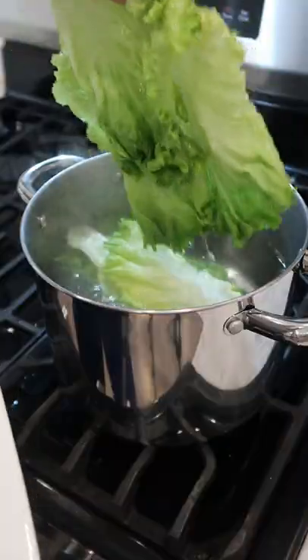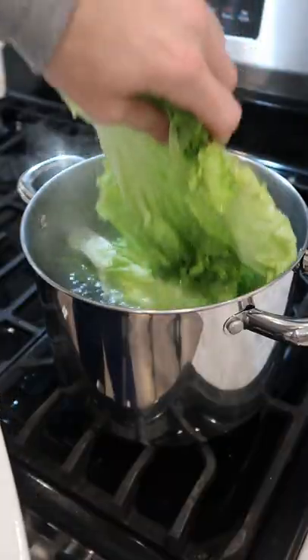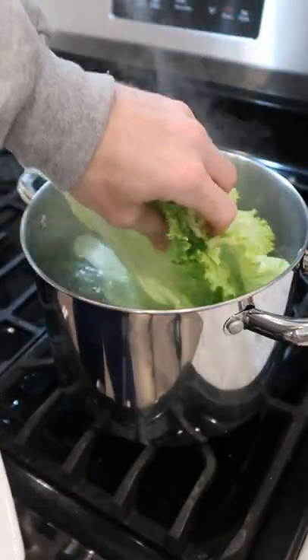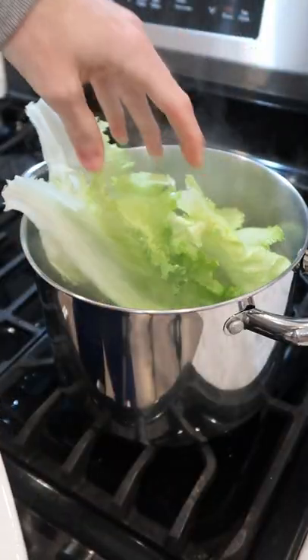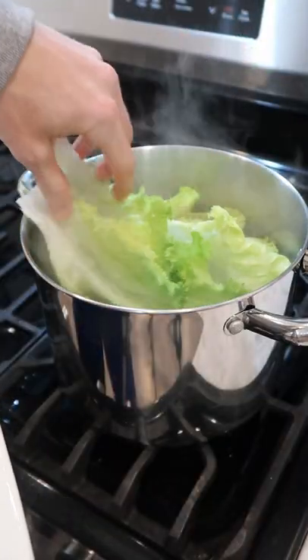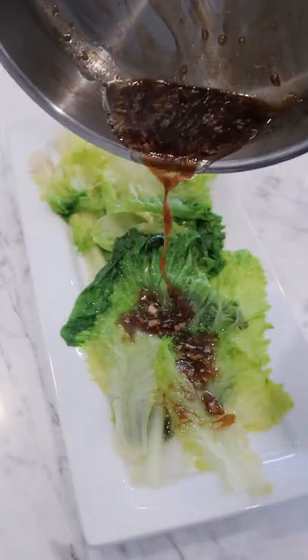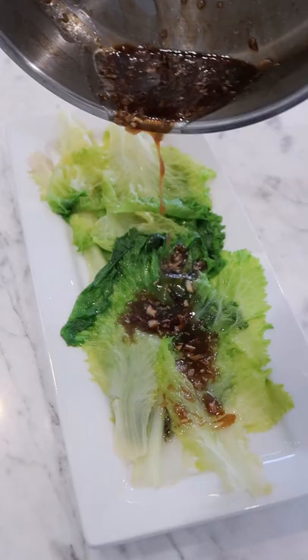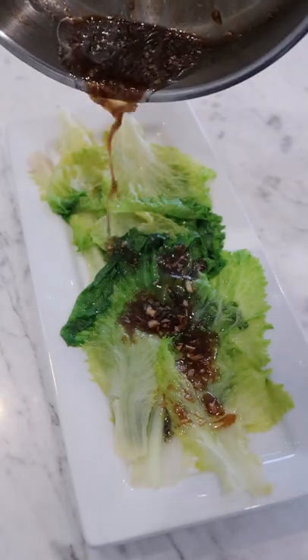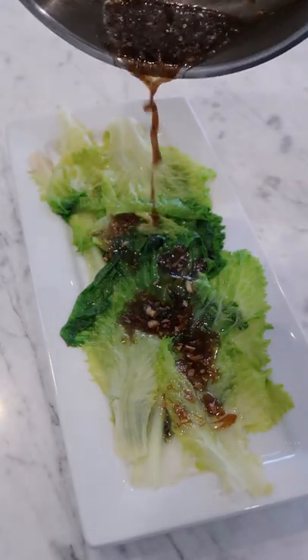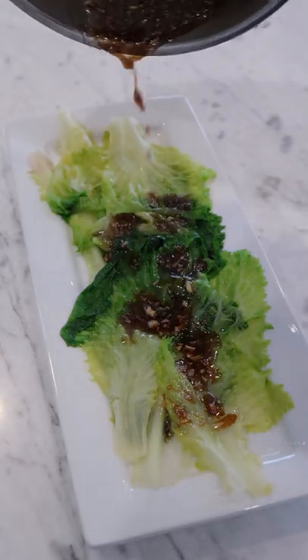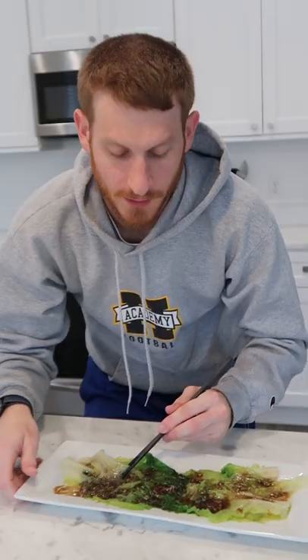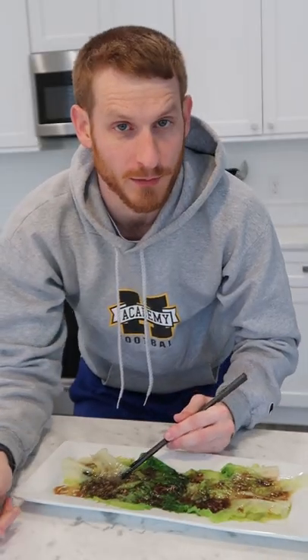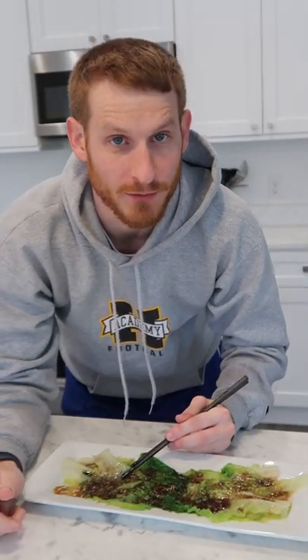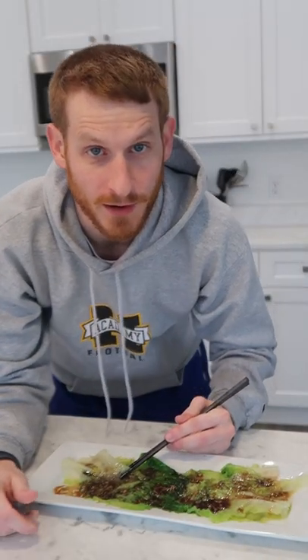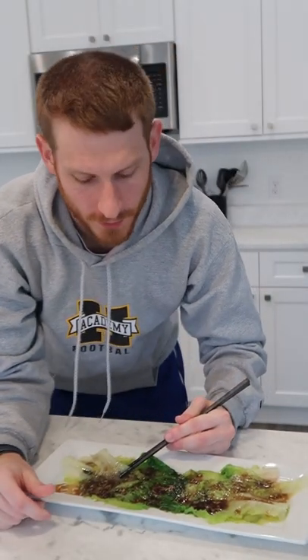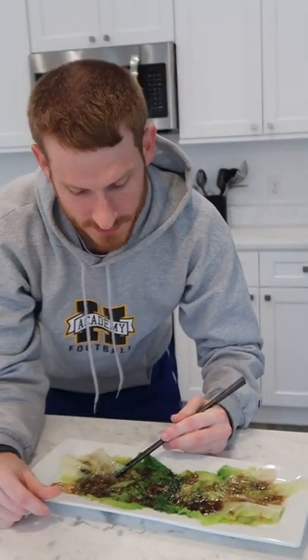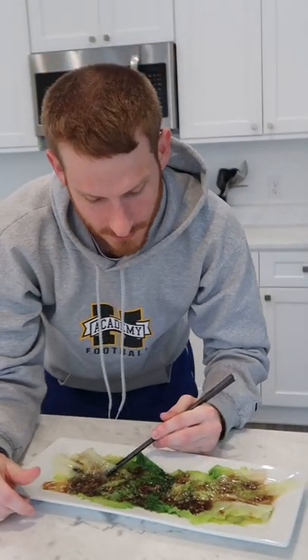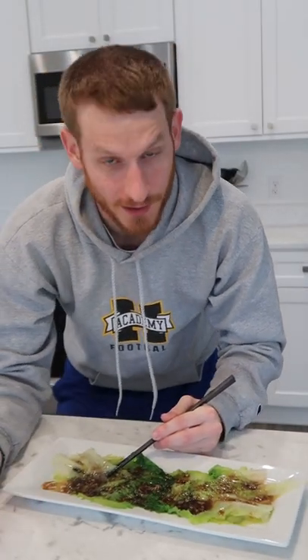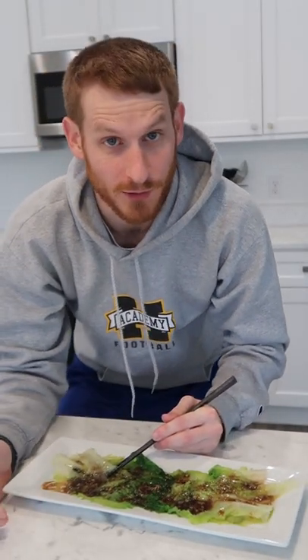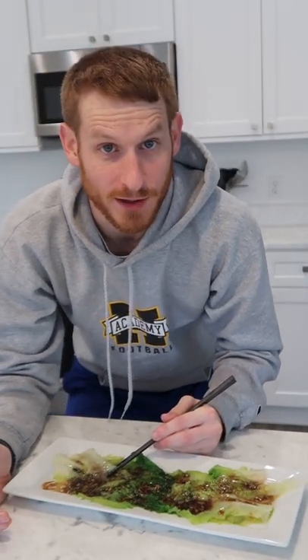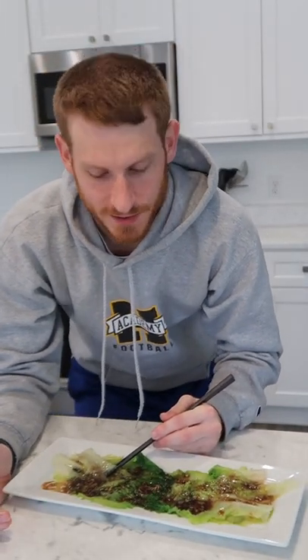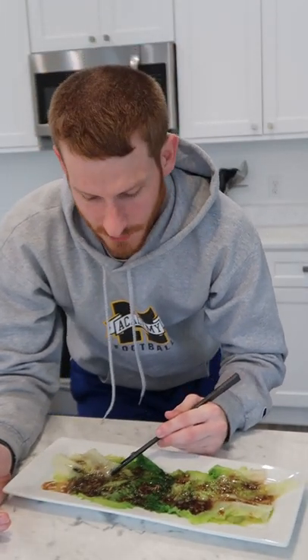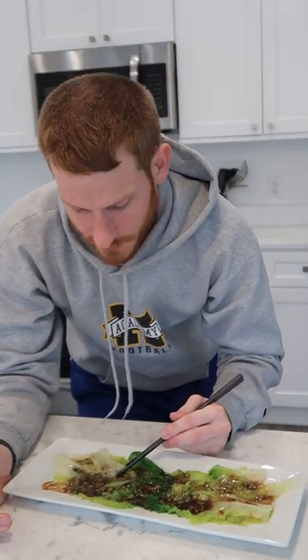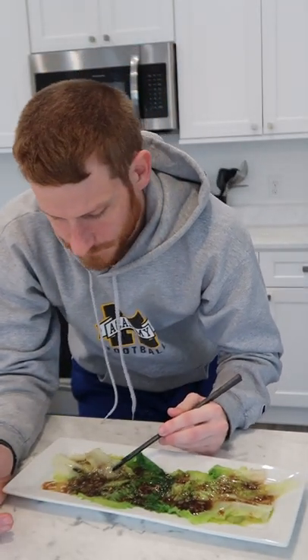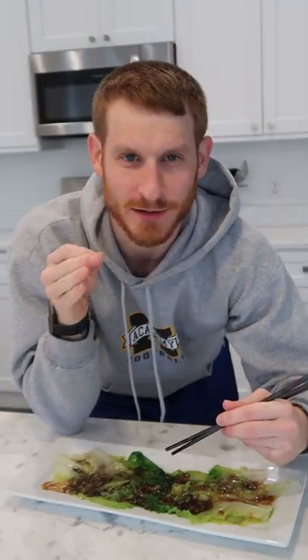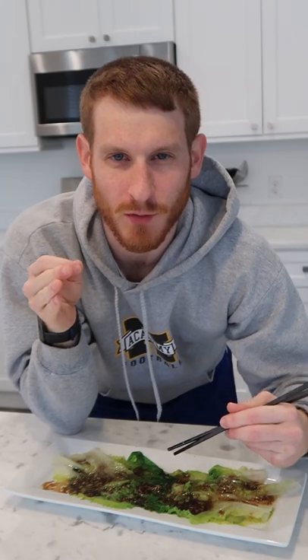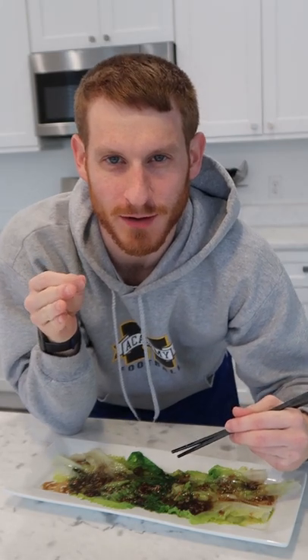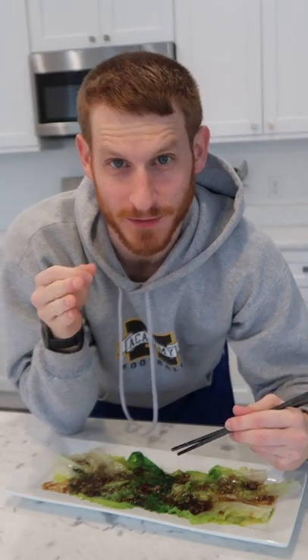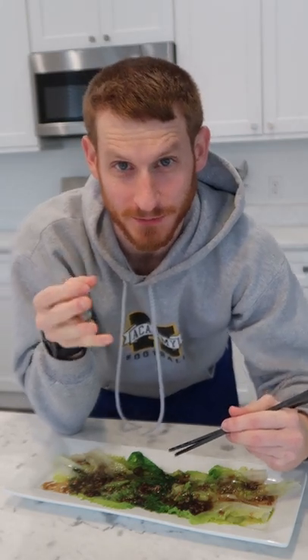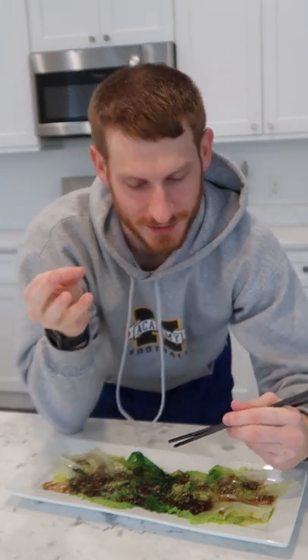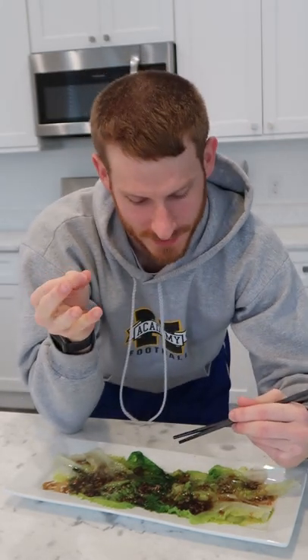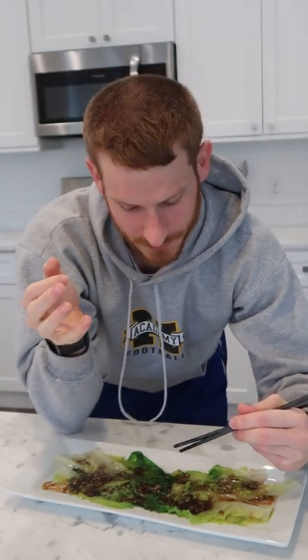Boil some lettuce, sauce it up. I've really been loving finding ways to use up the leftover ingredients that I have in my fridge, trying to be more cost-effective and less wasteful.